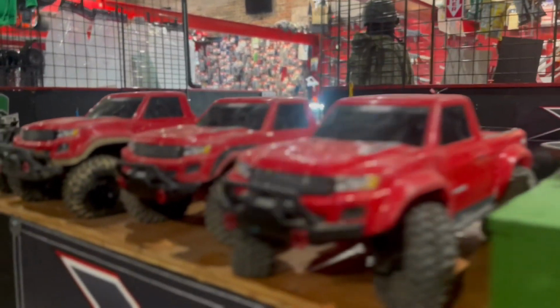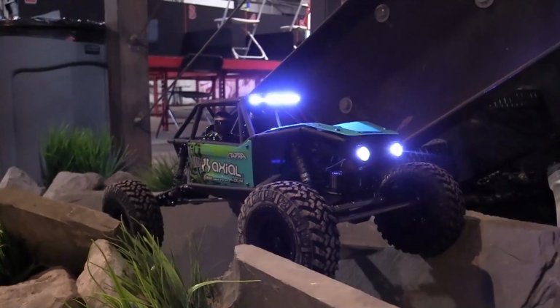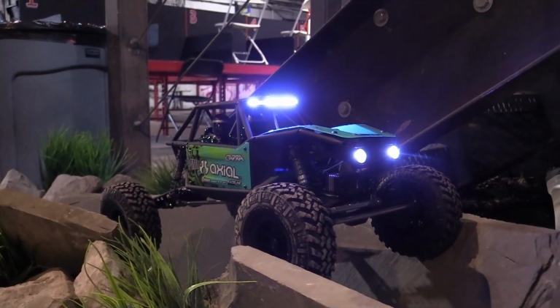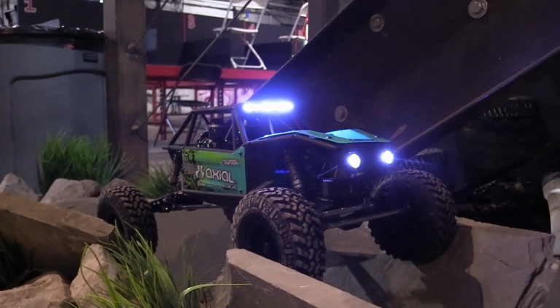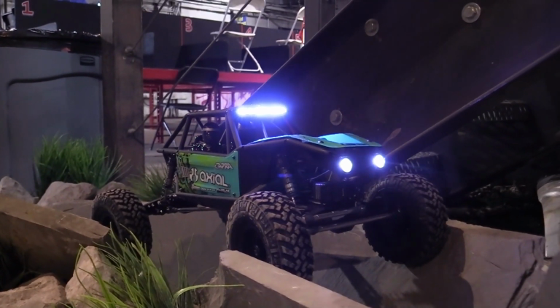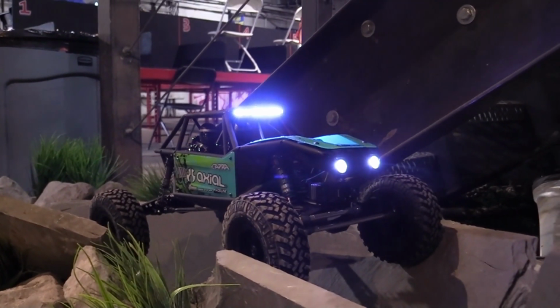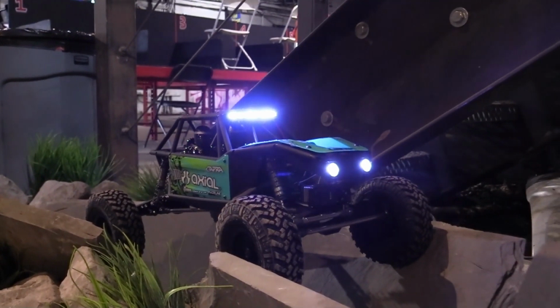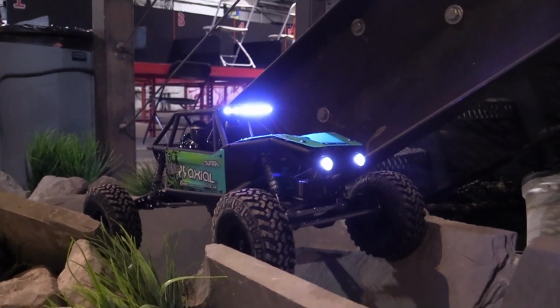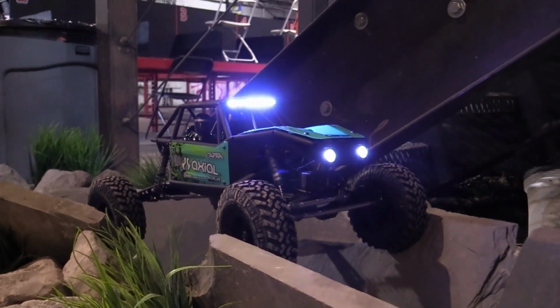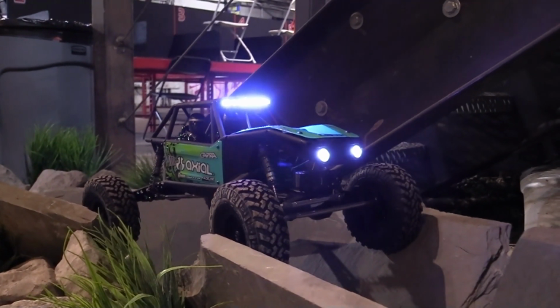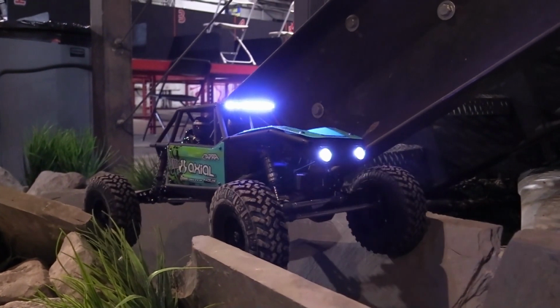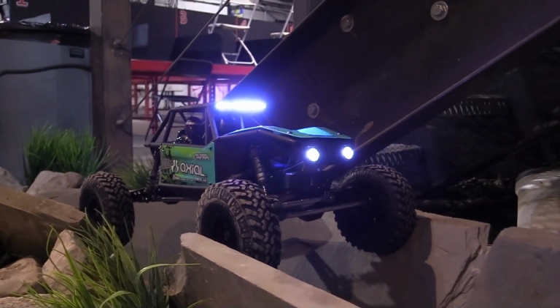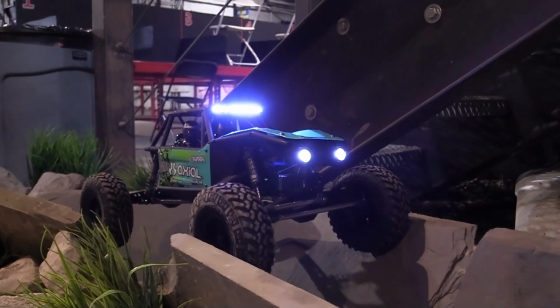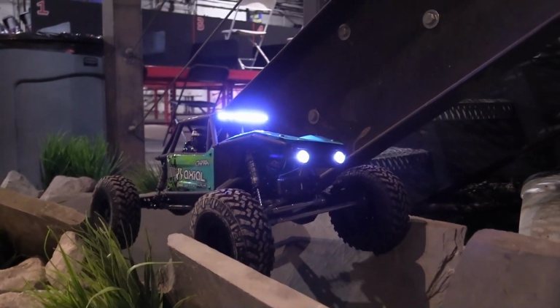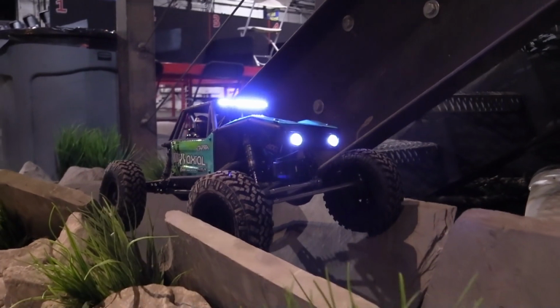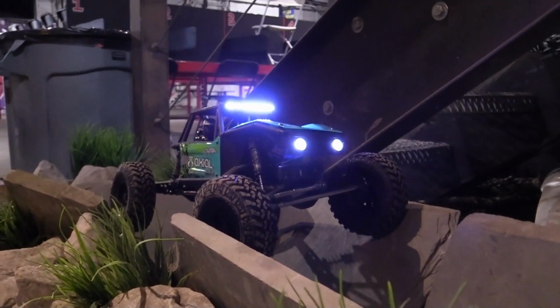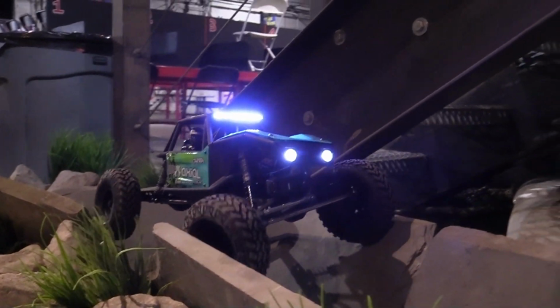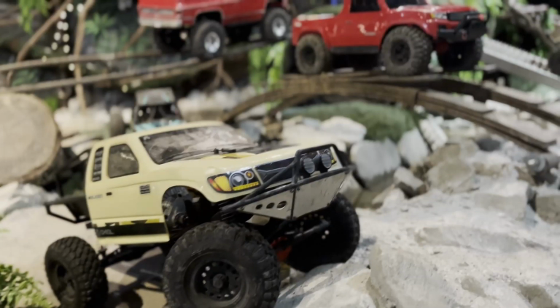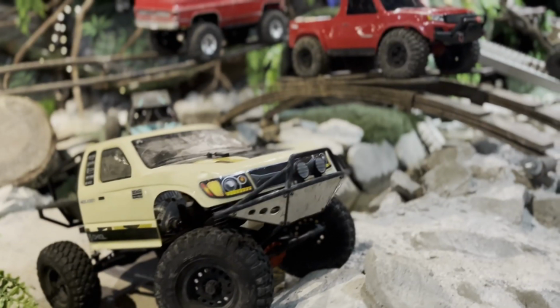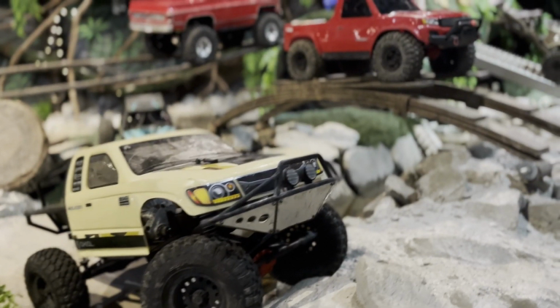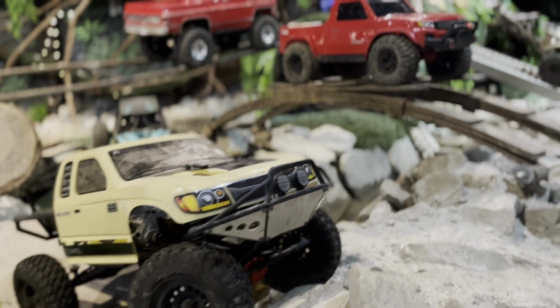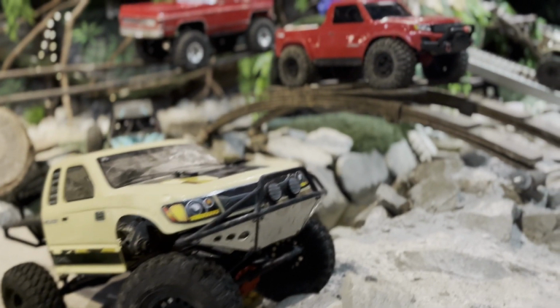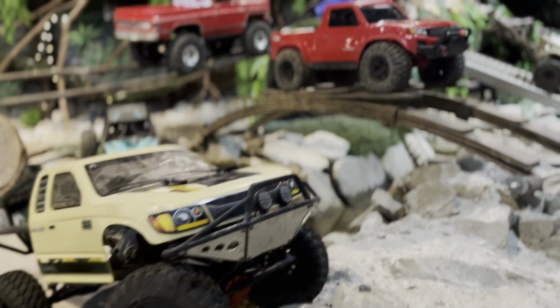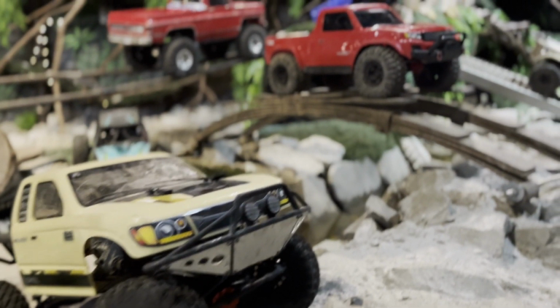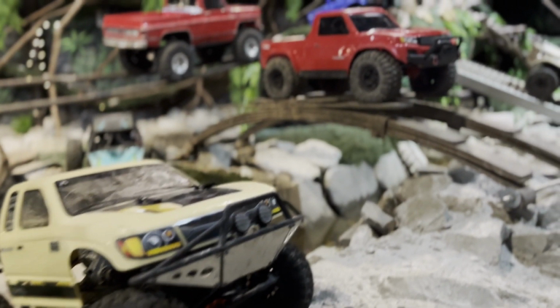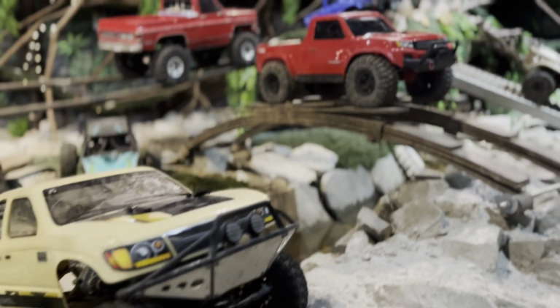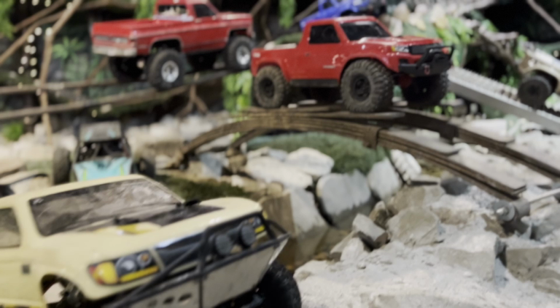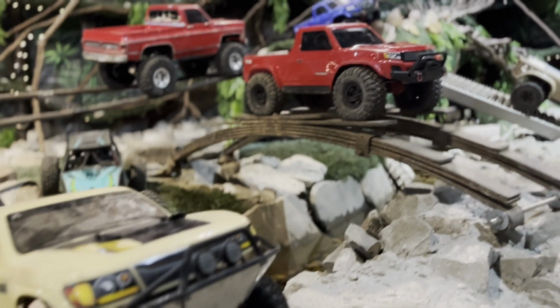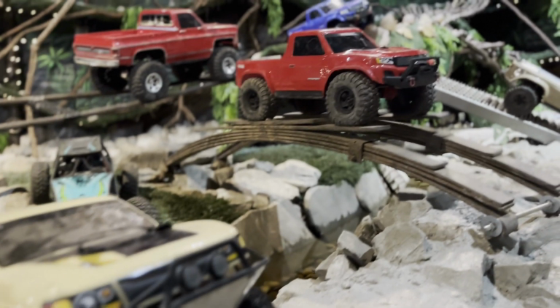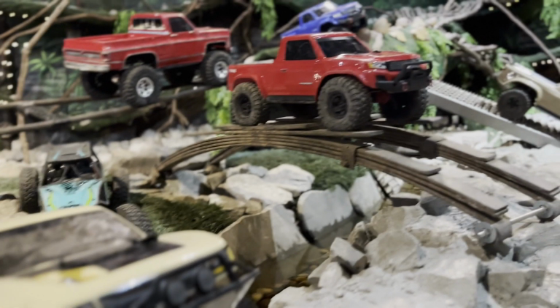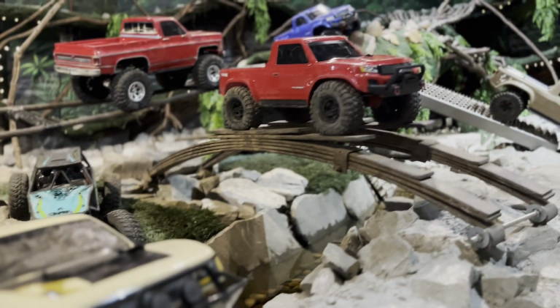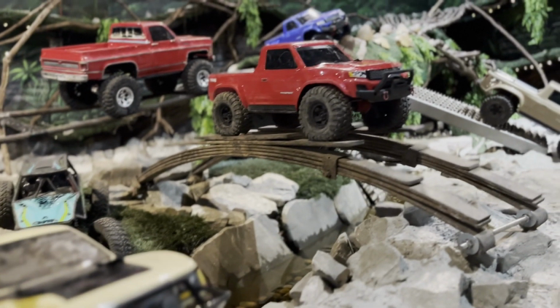It teaches you a little bit of that patience that you didn't have before. So it's great for kids — as a dad, I think it's fantastic, especially for kids that are playing video games all the time, not focusing on what's in front of them, only on what's on that screen.